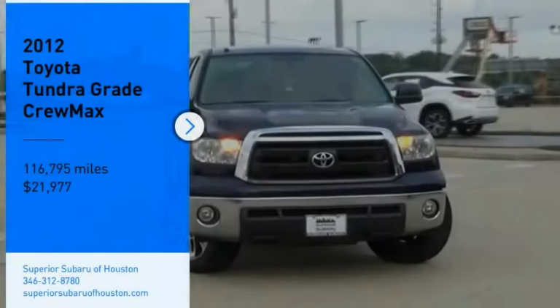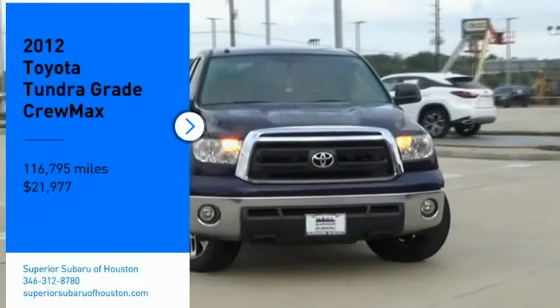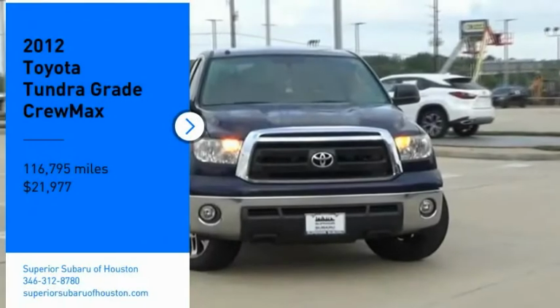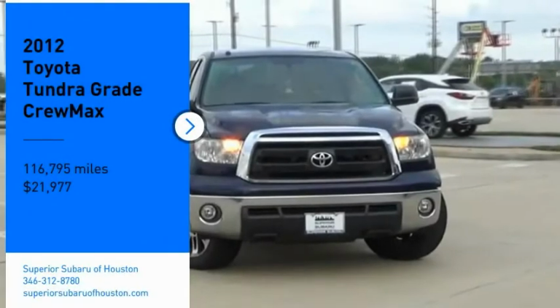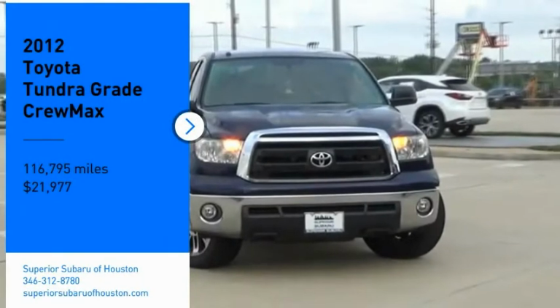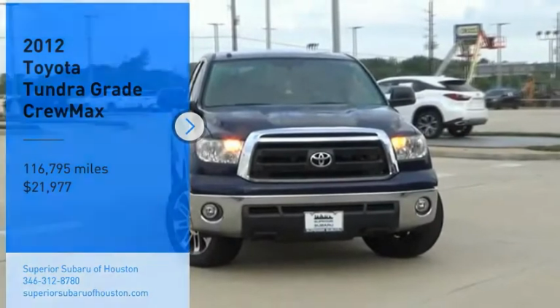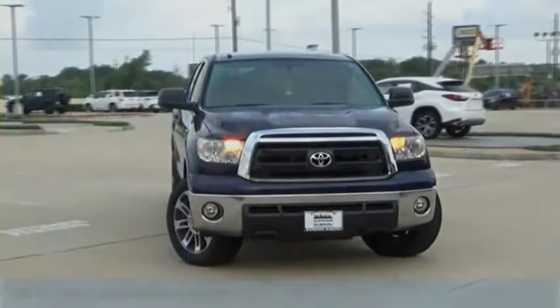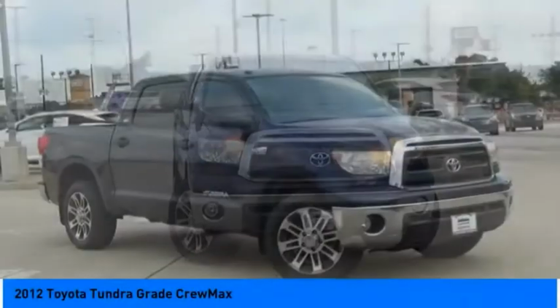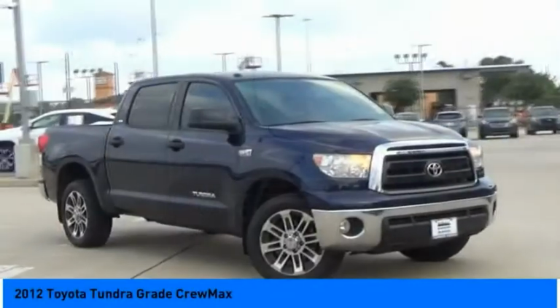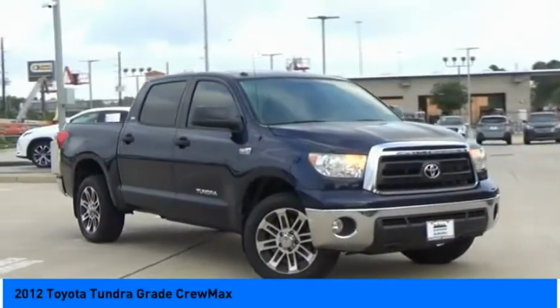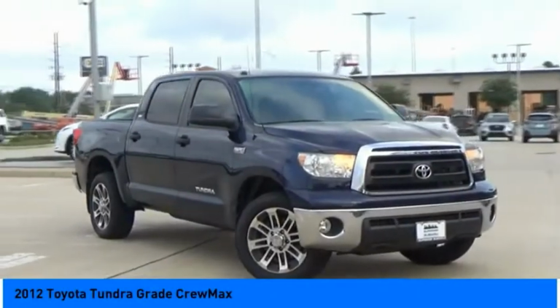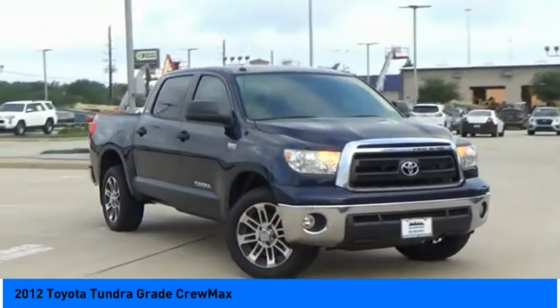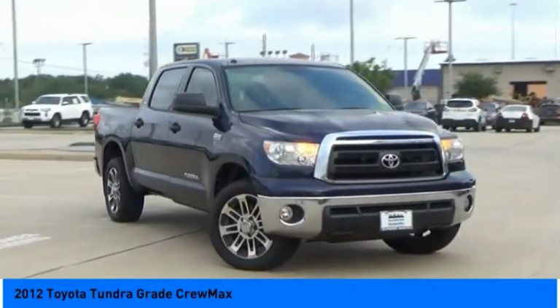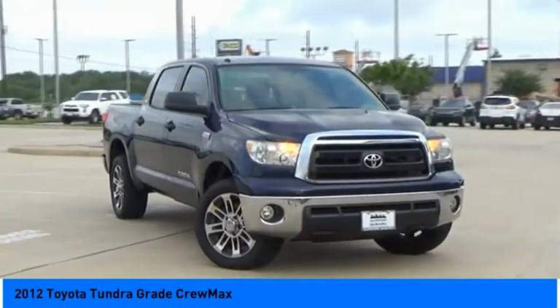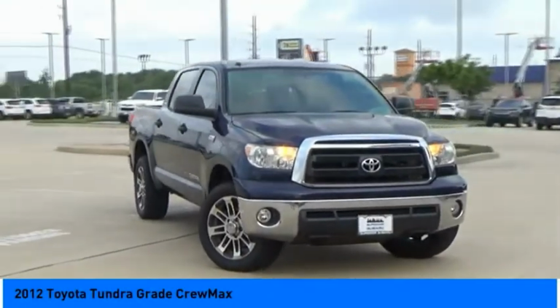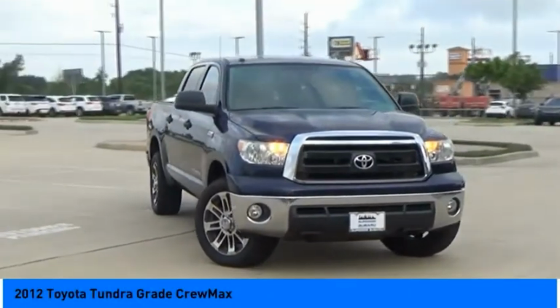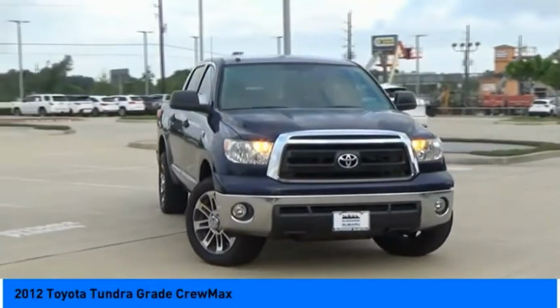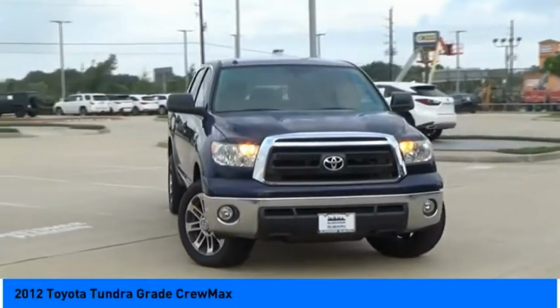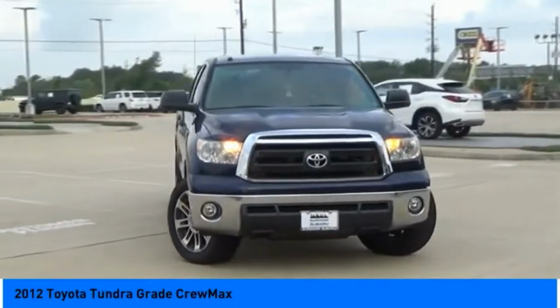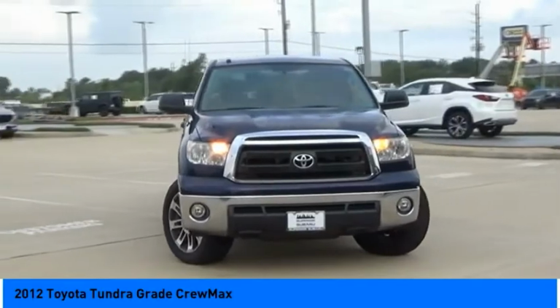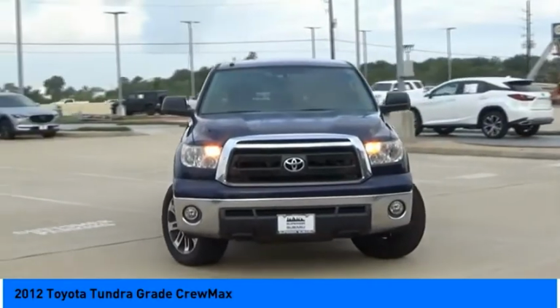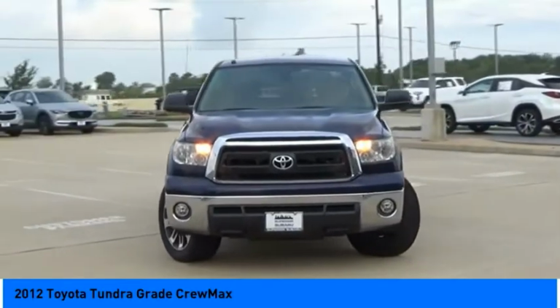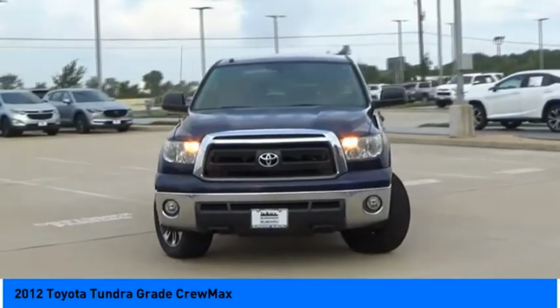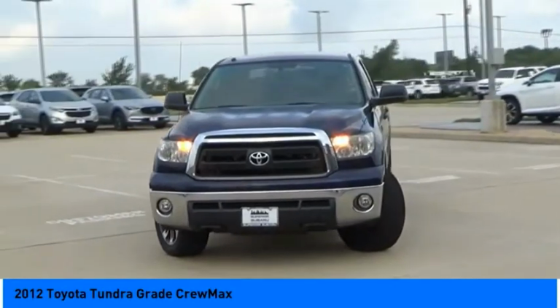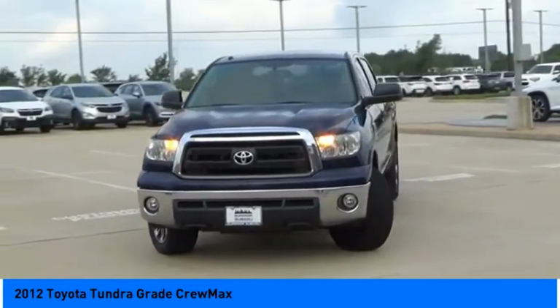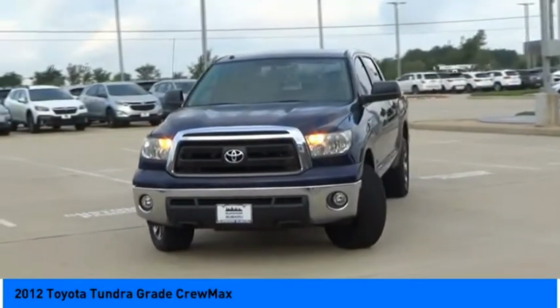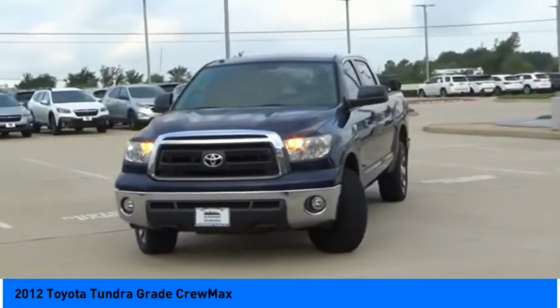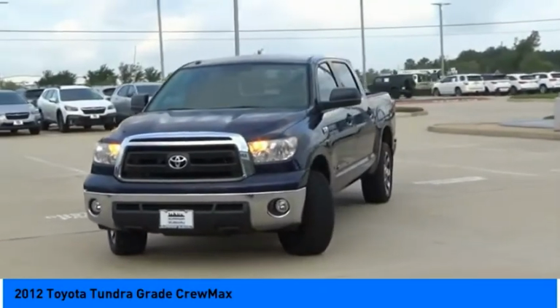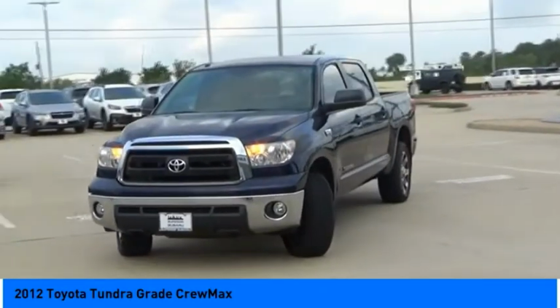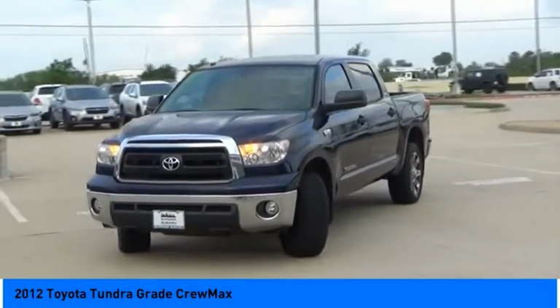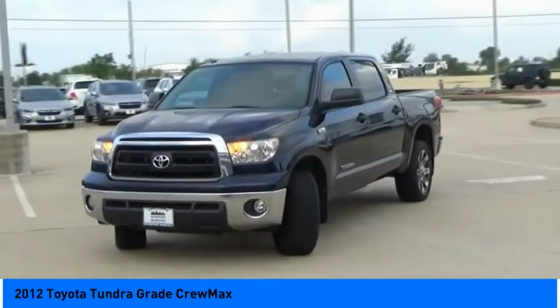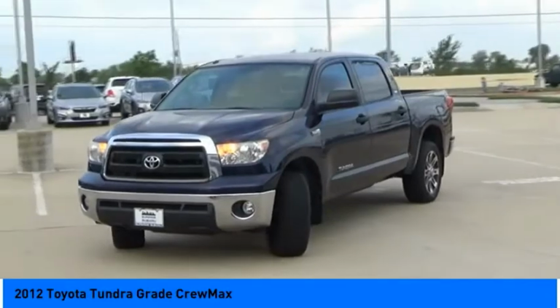Take a ride in the 2012 Tundra. The Tundra has a number of unique features useful for those using it as a work truck, including extra large door handles, a deck rail system, and an integrated tow hitch.